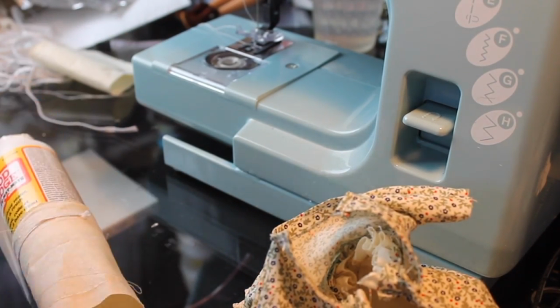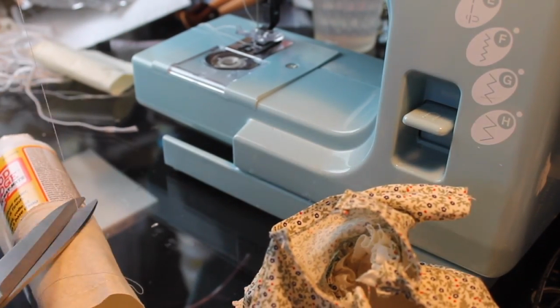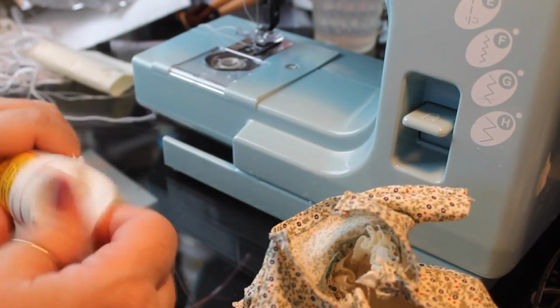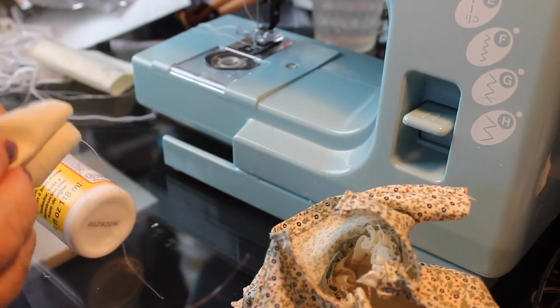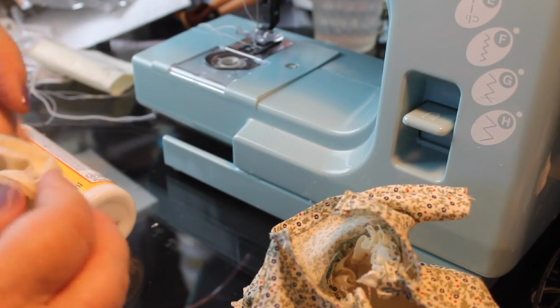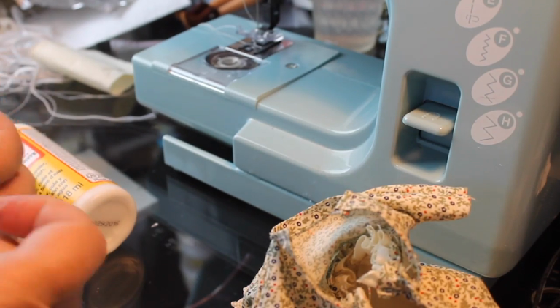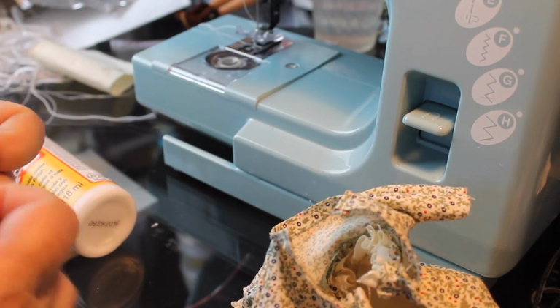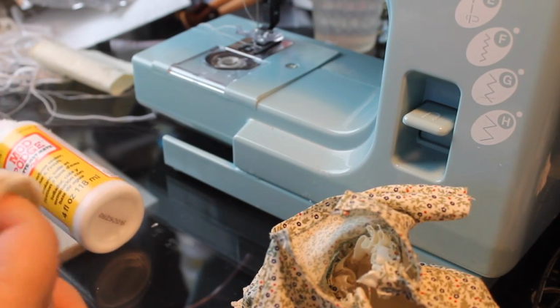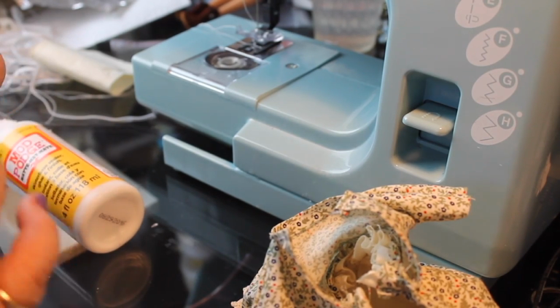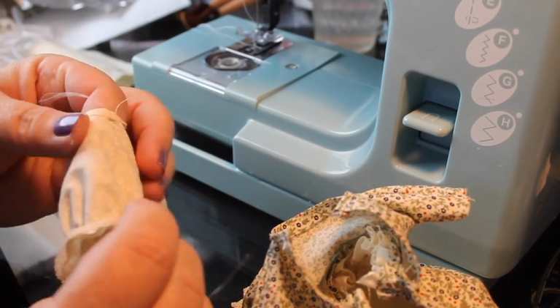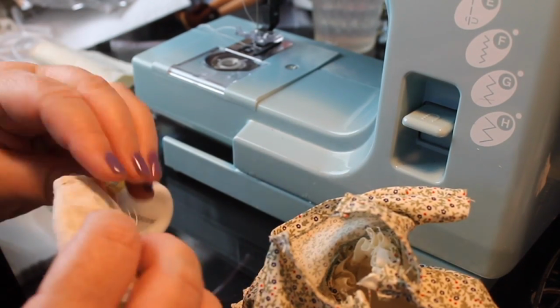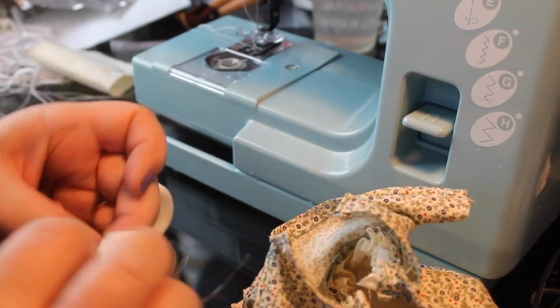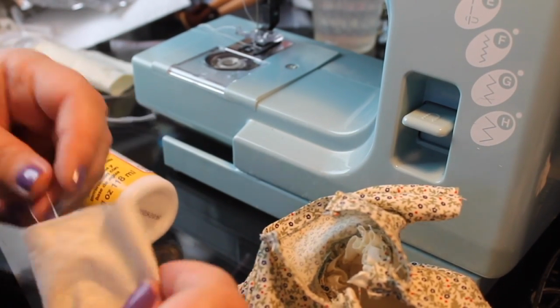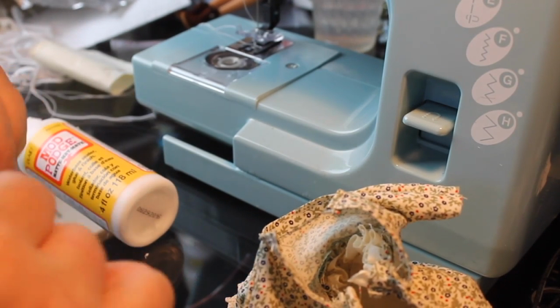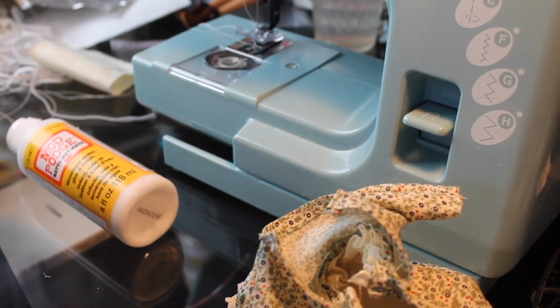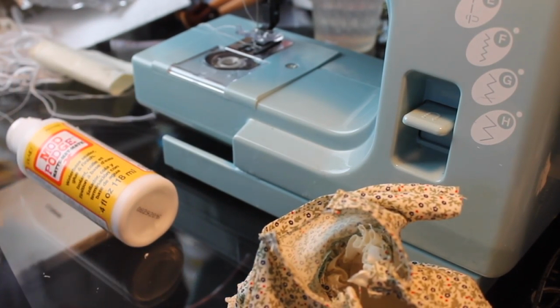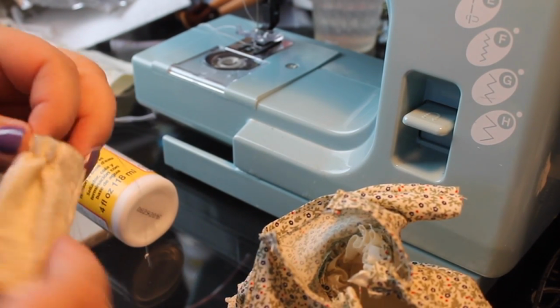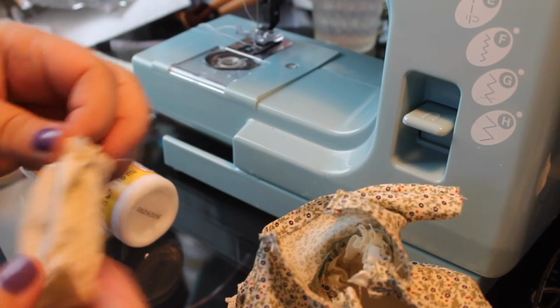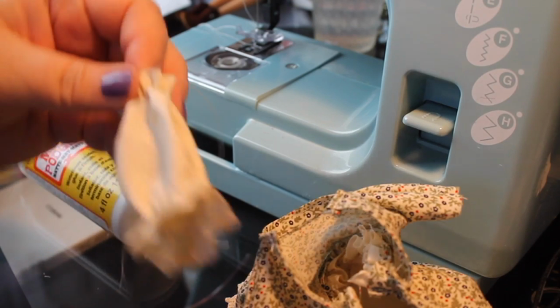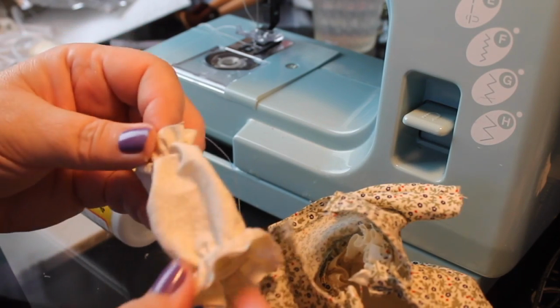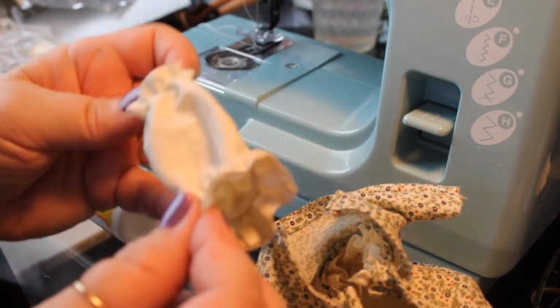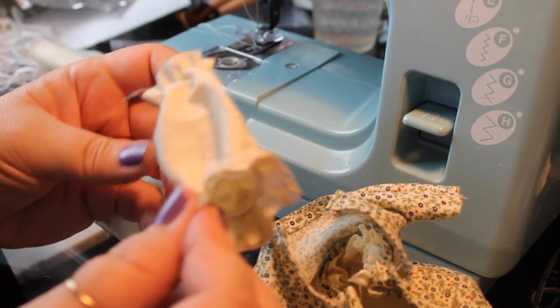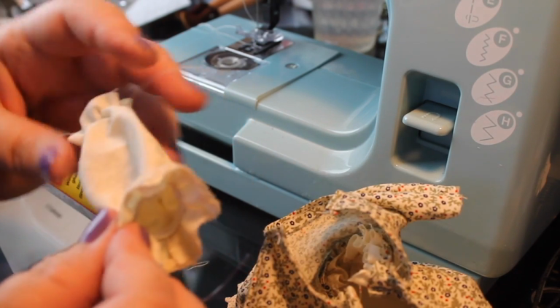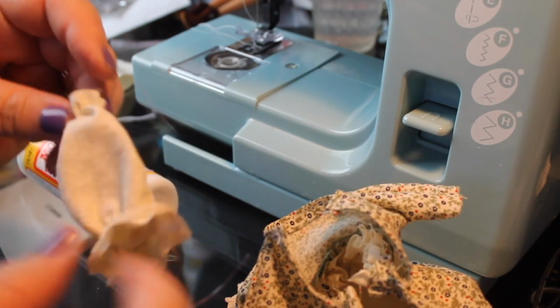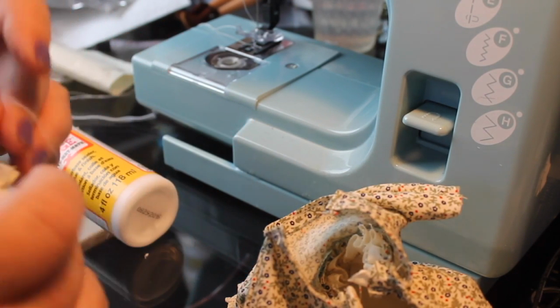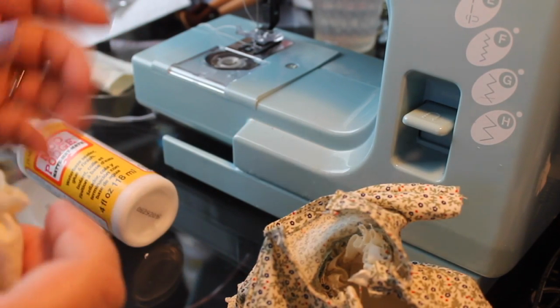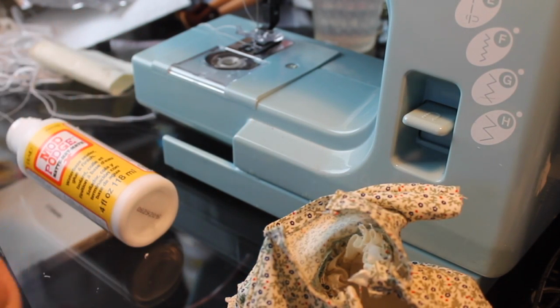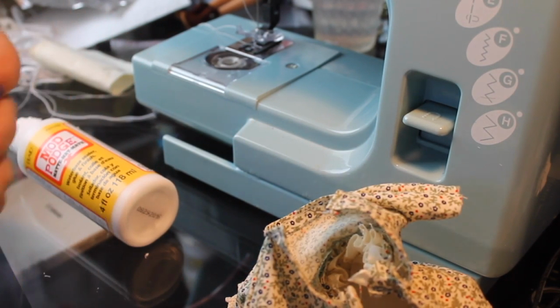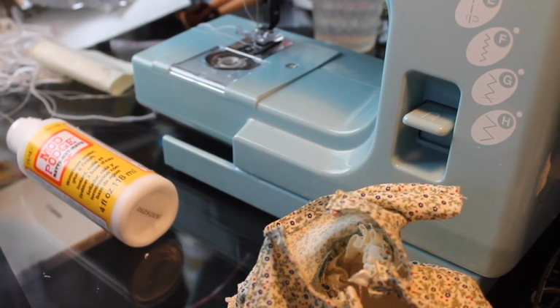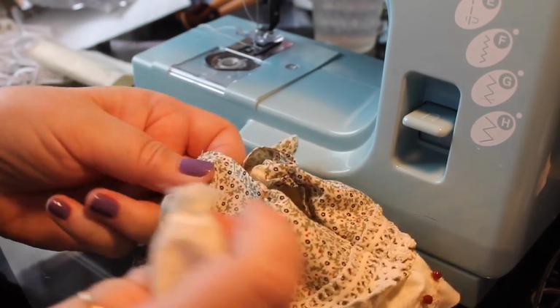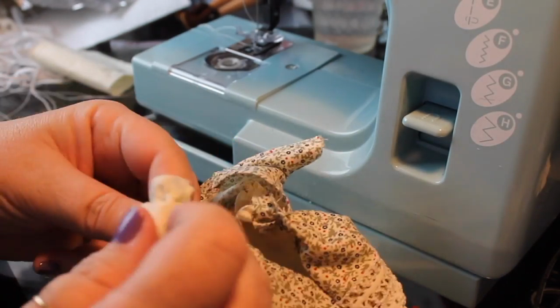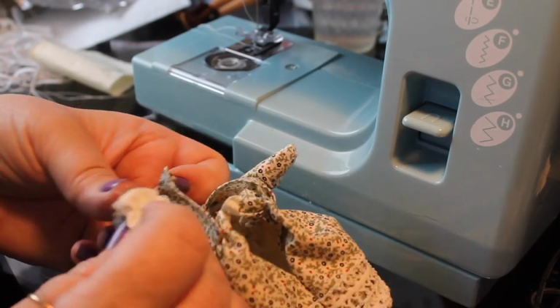I tied a little knot, pulled it off, and turned it — there's our little sleeve with the ruffled wrist area.